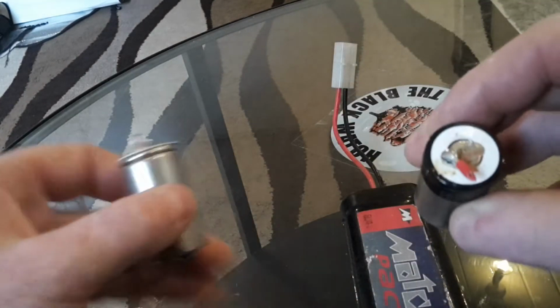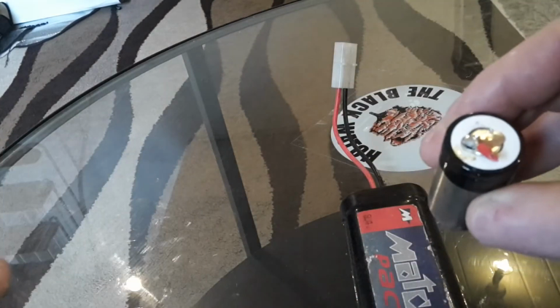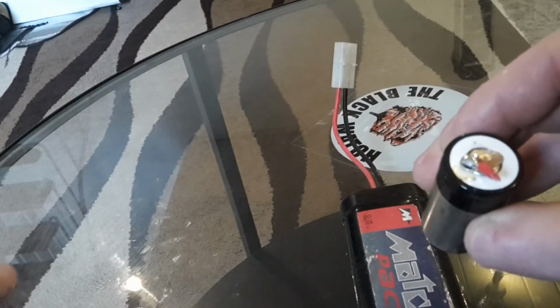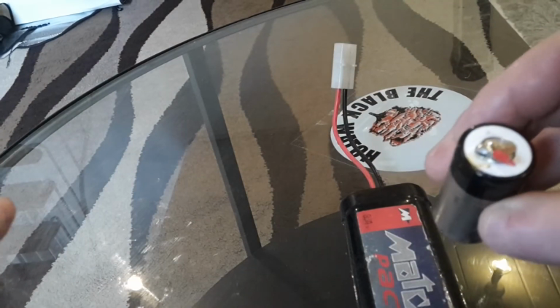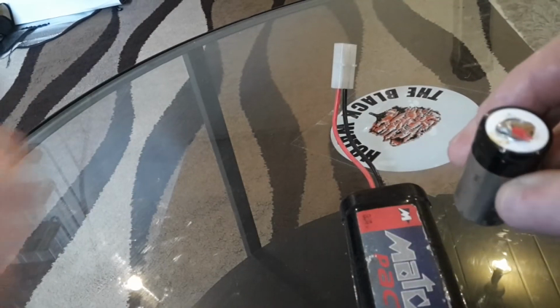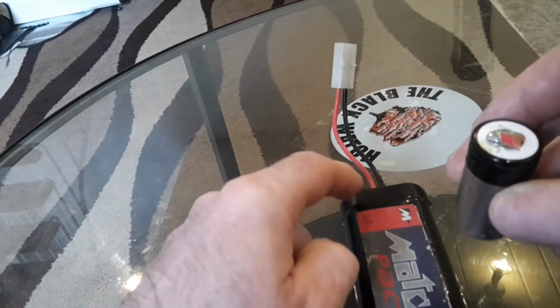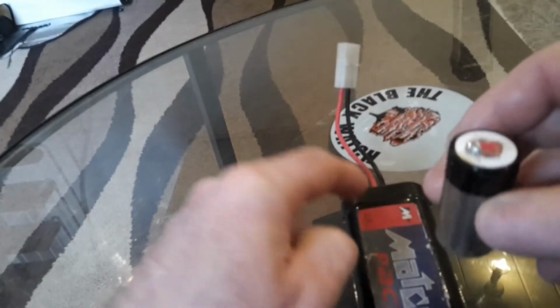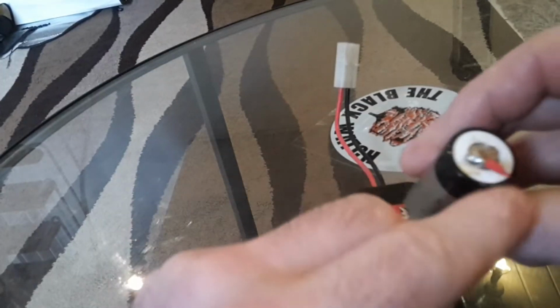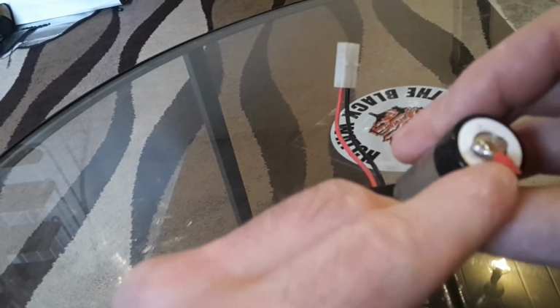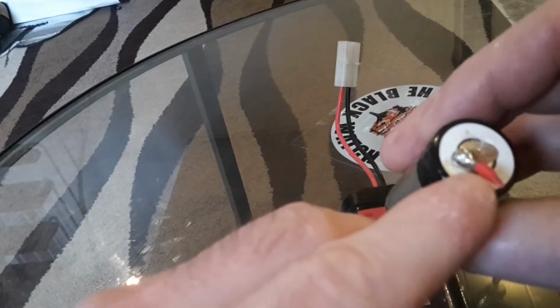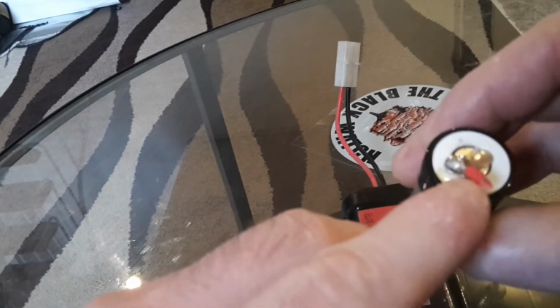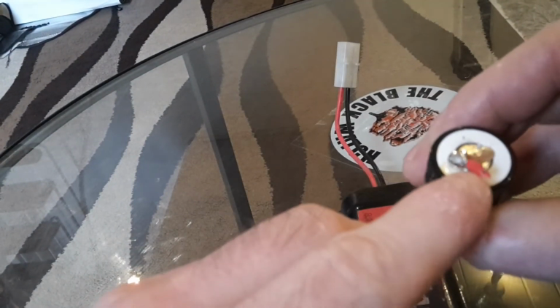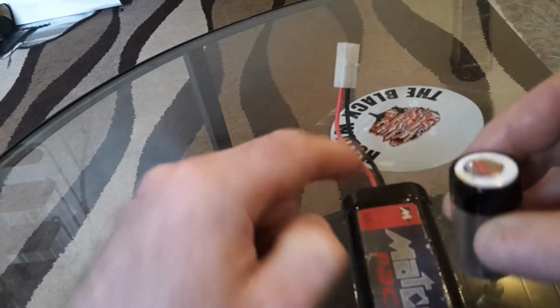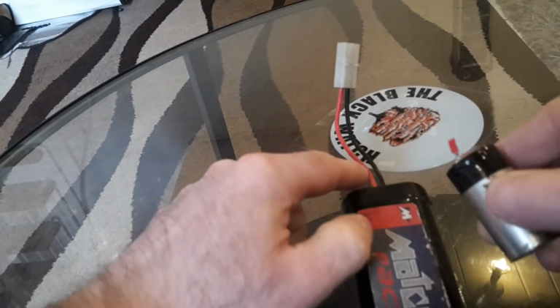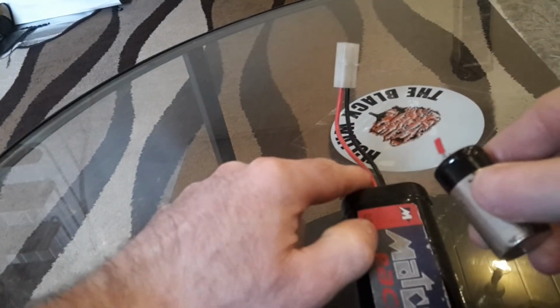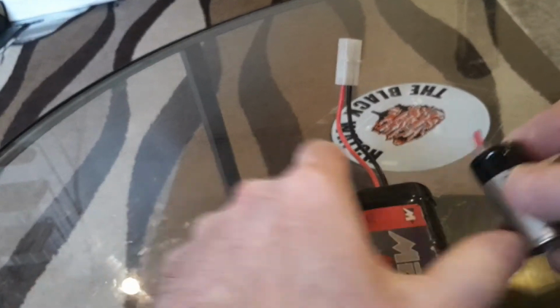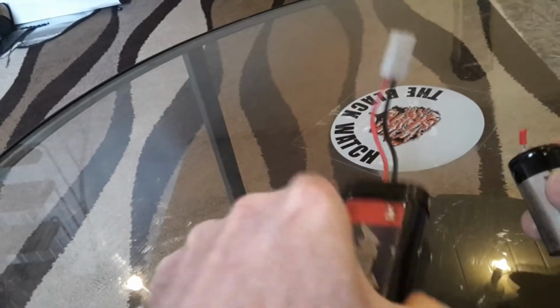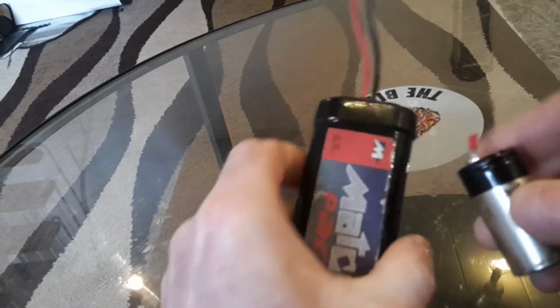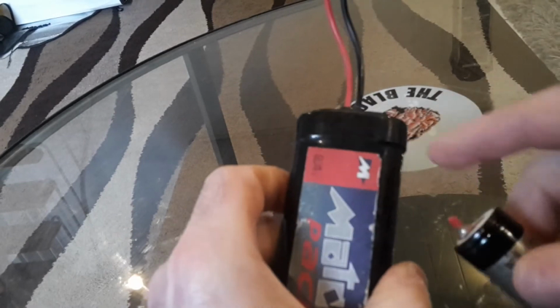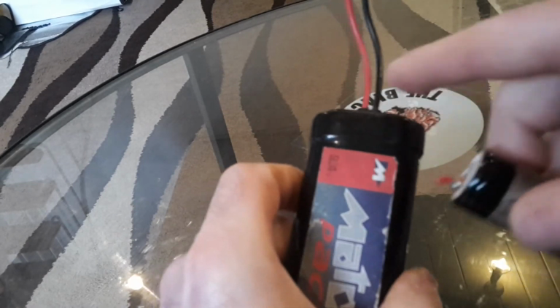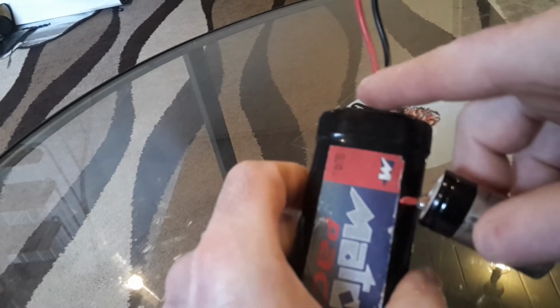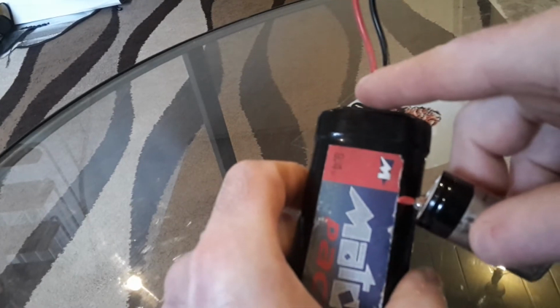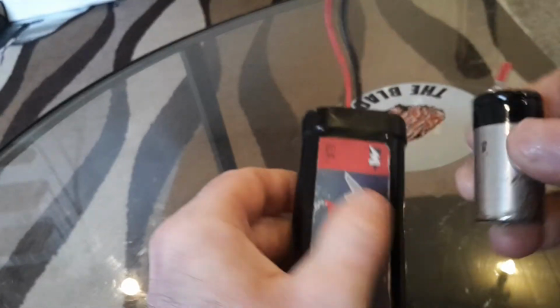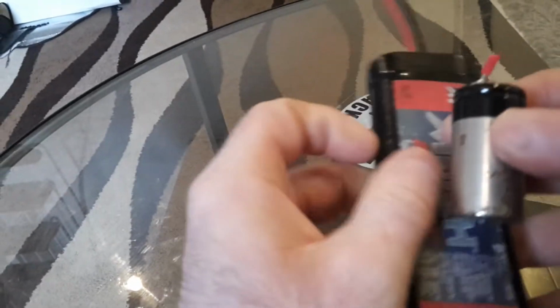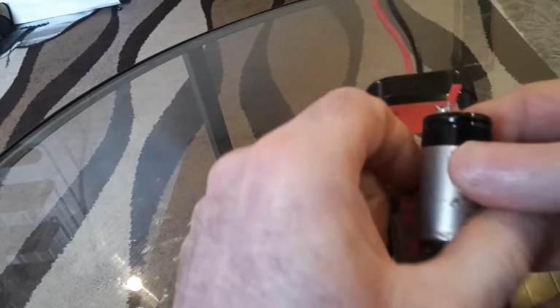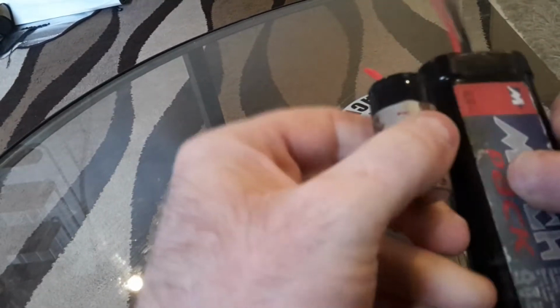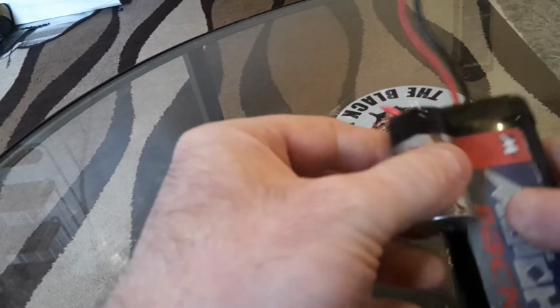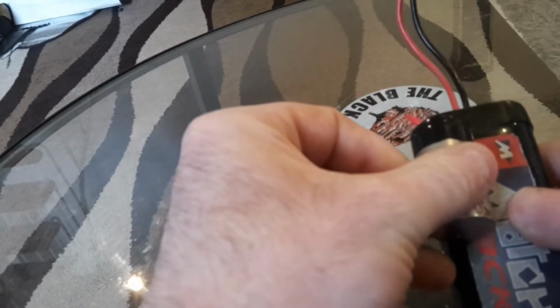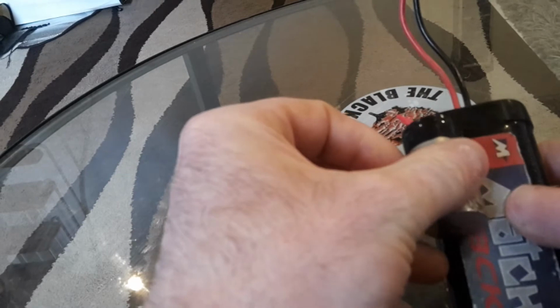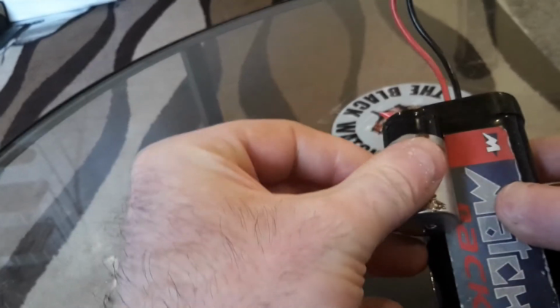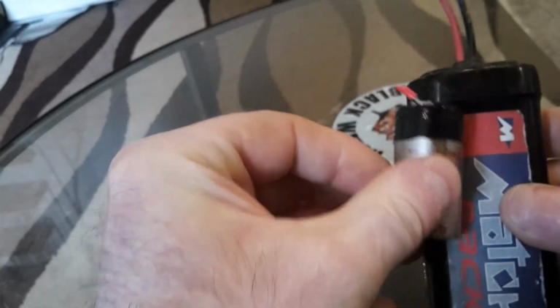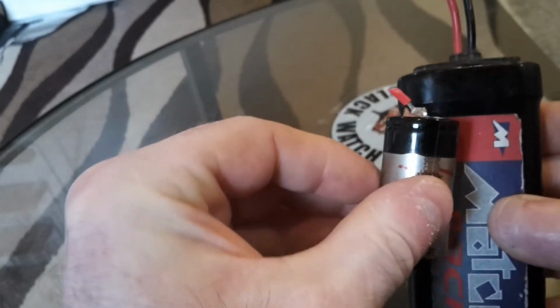This battery here was up here because you can see the red wire matches the red wire here, so this battery was up in here.